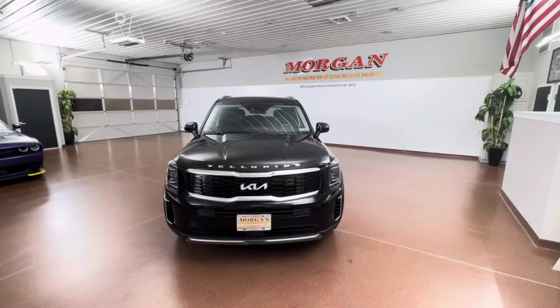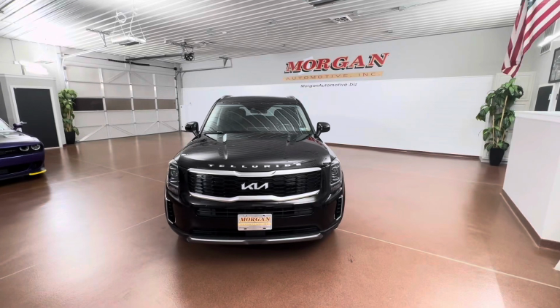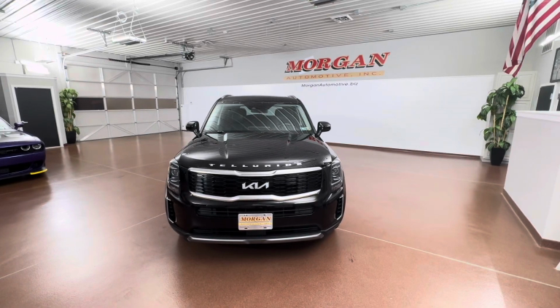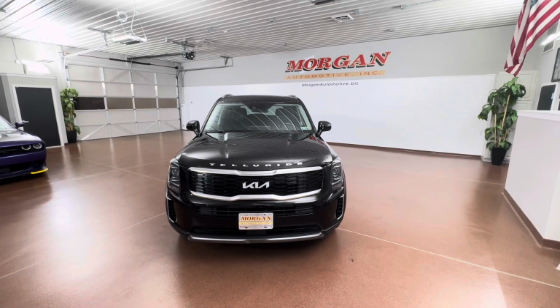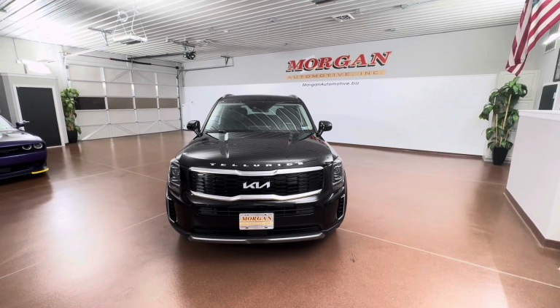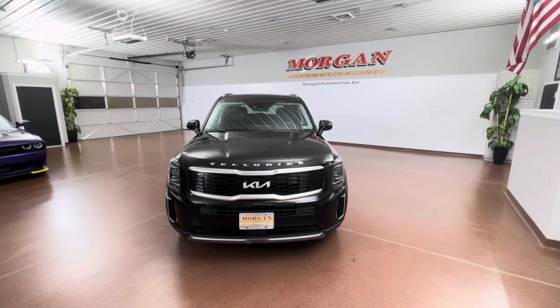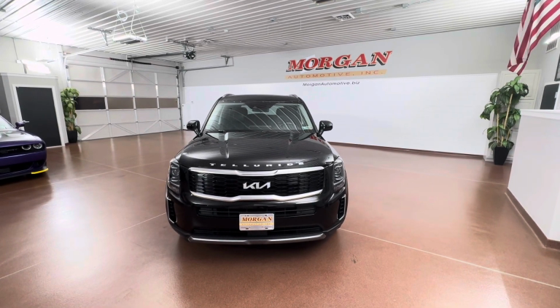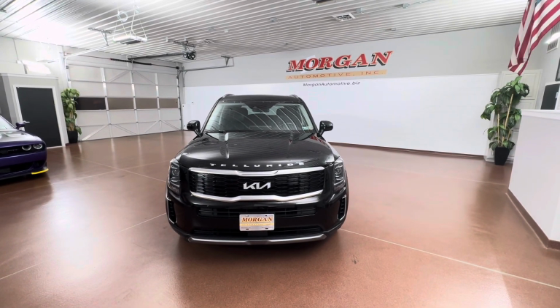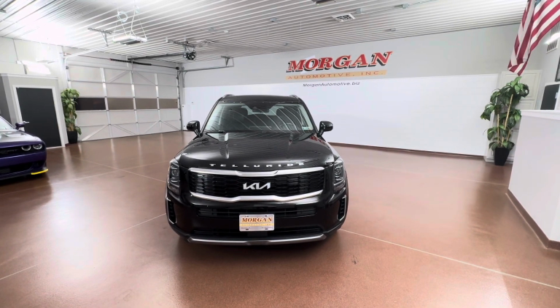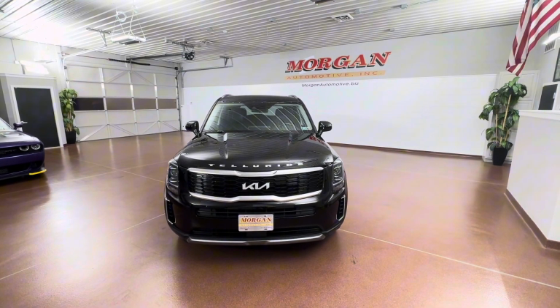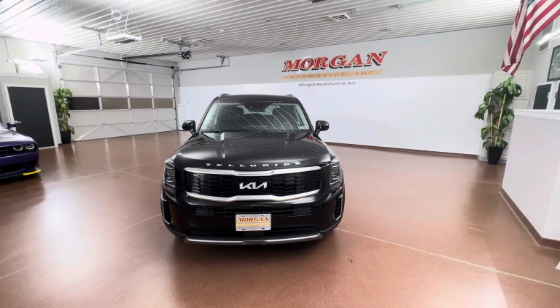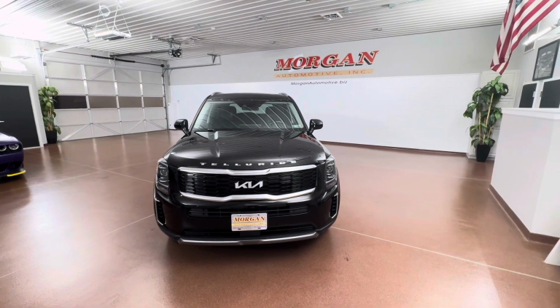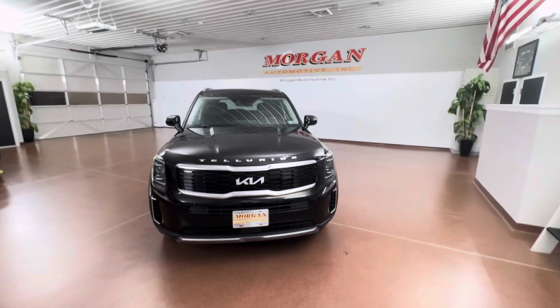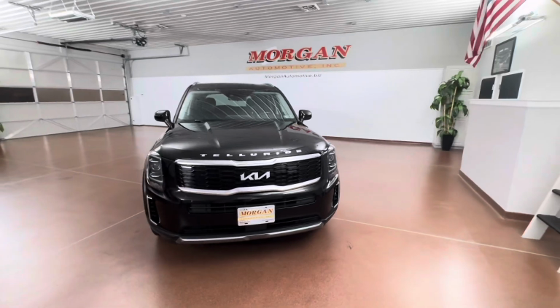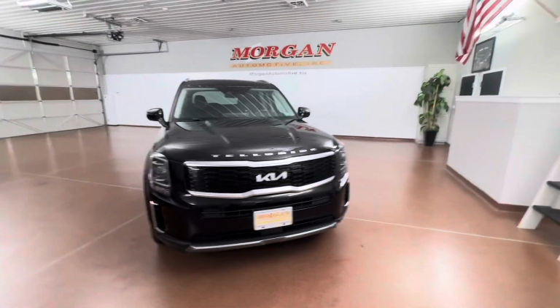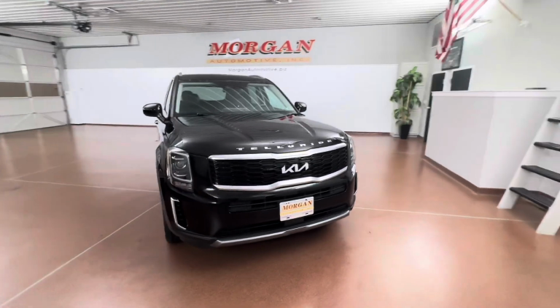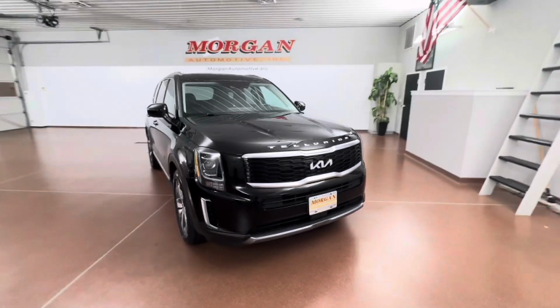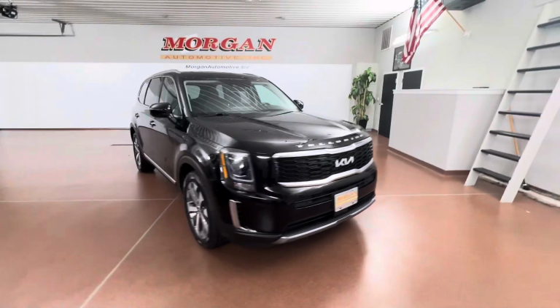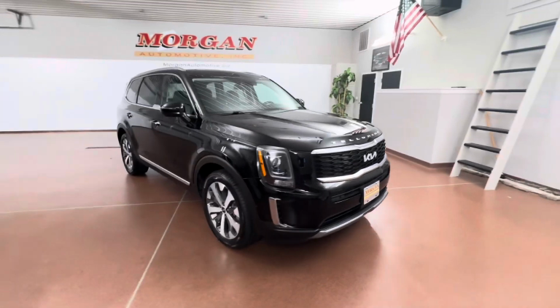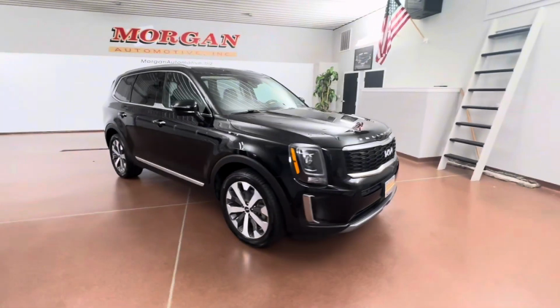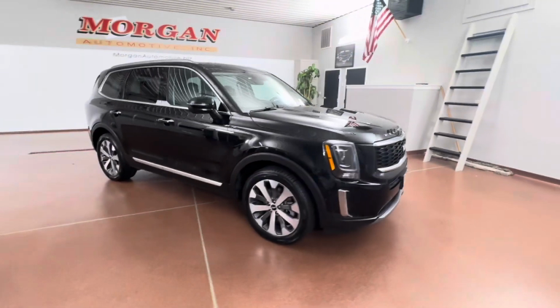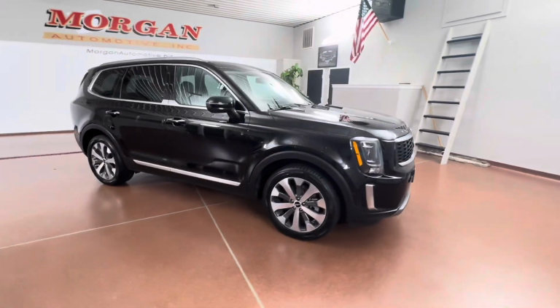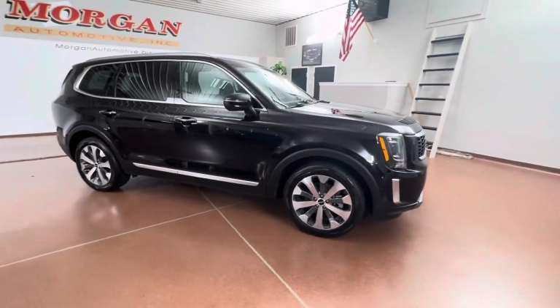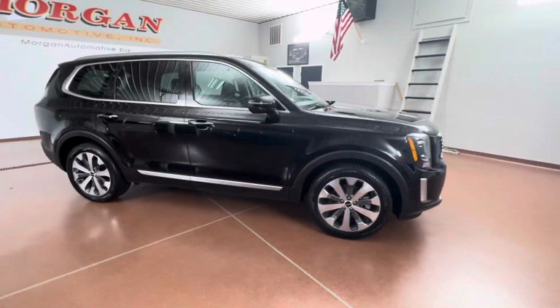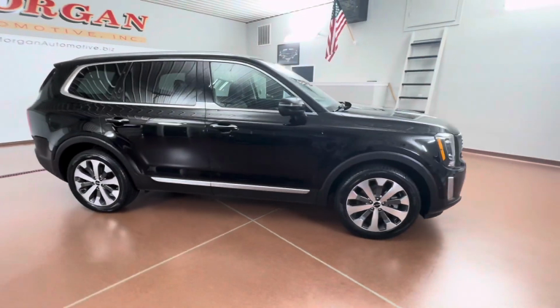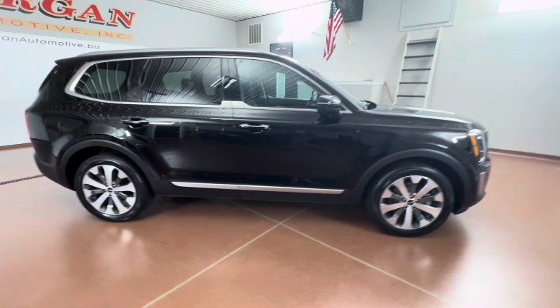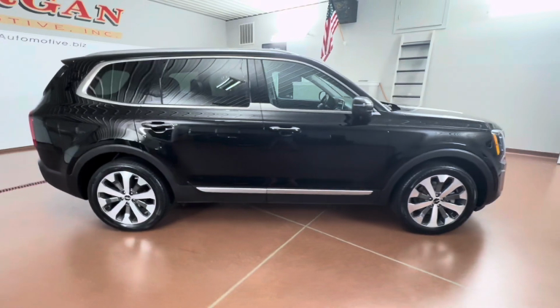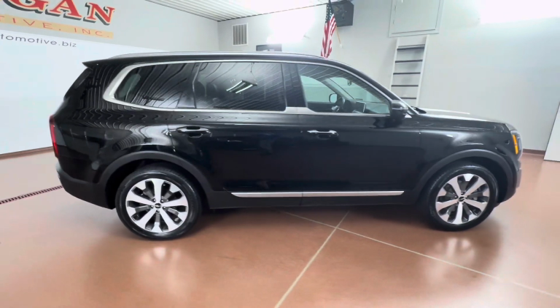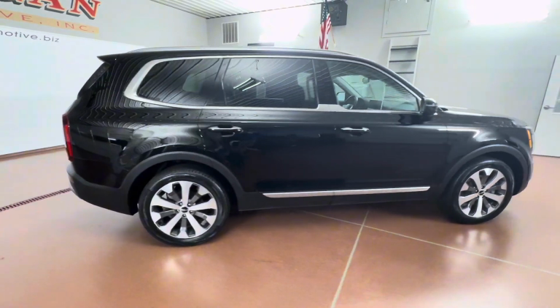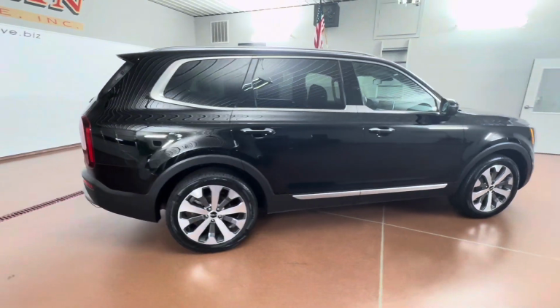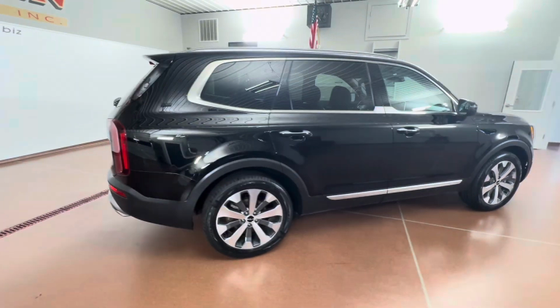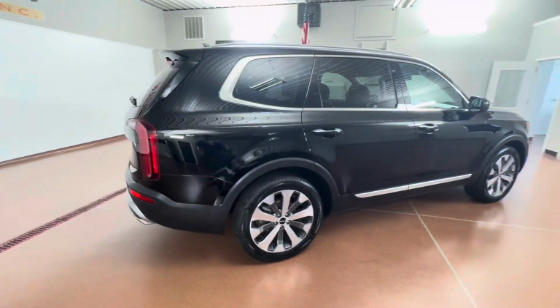How's it going everybody? Dylan here with Morgan Automotive. Today we have this 2022 Kia Telluride S all-wheel drive. This is a one-owner vehicle with a clean Carfax. The vehicle was just fully serviced here at the dealership.